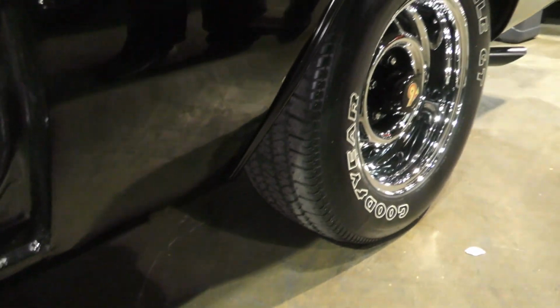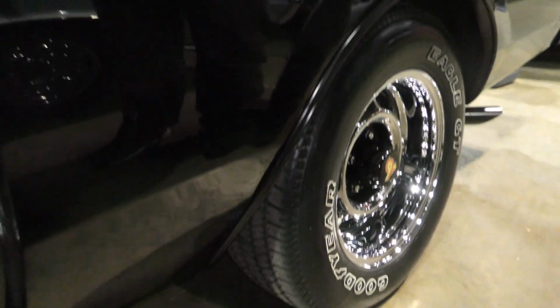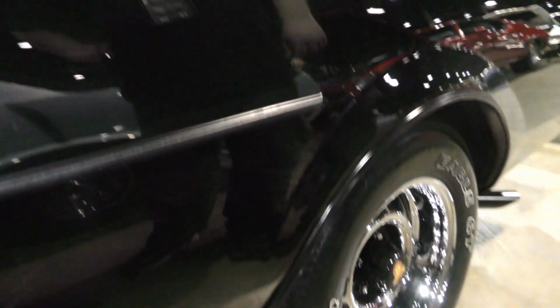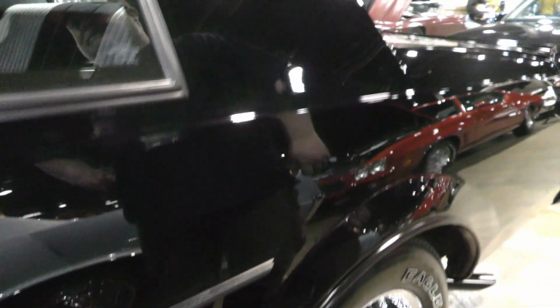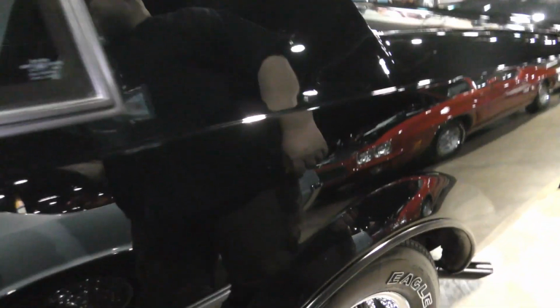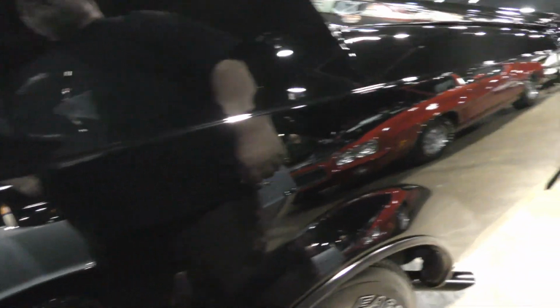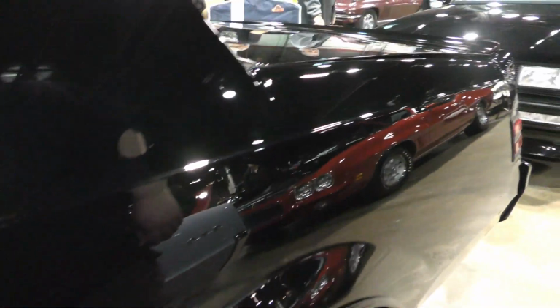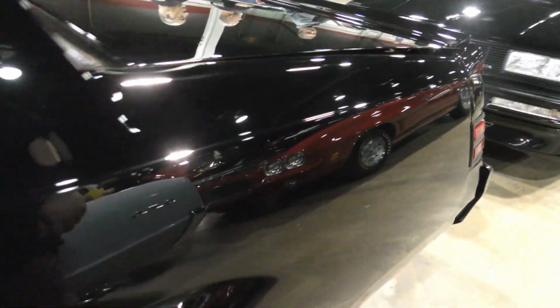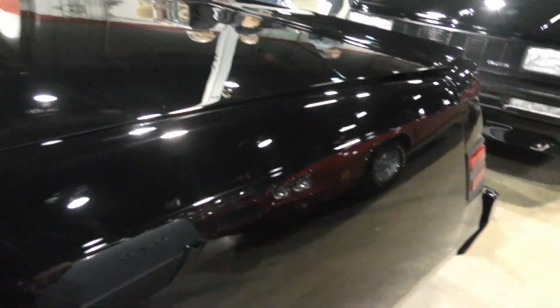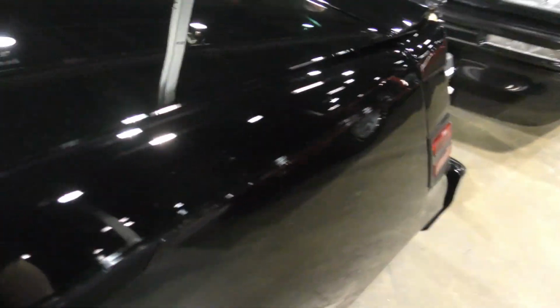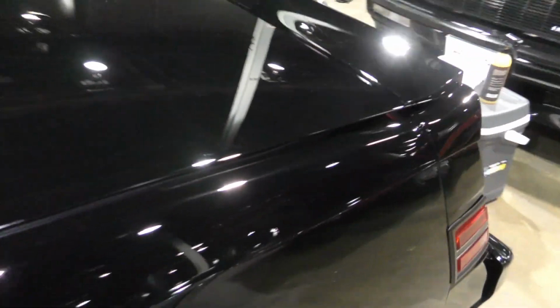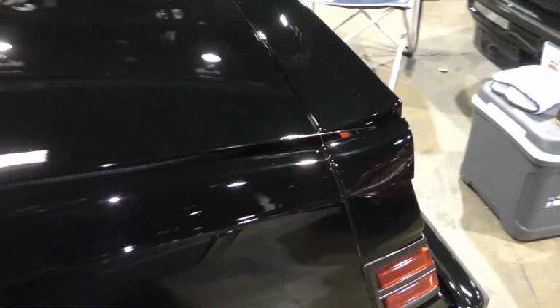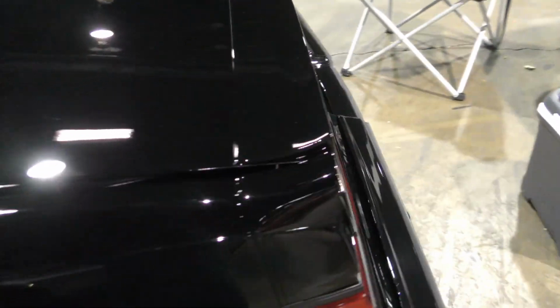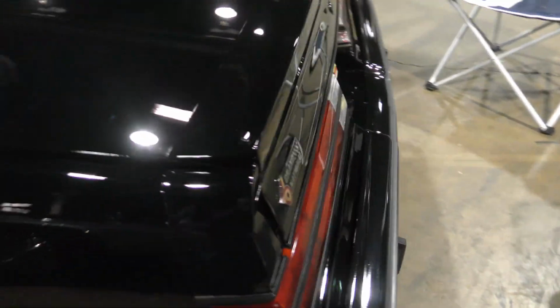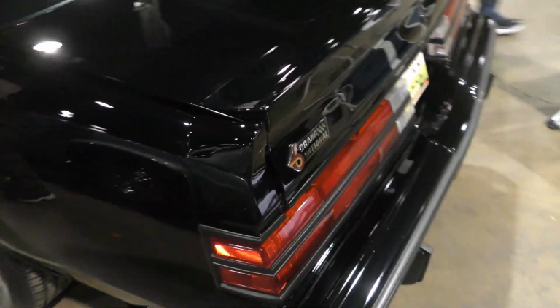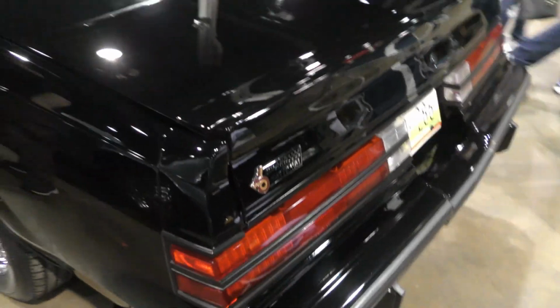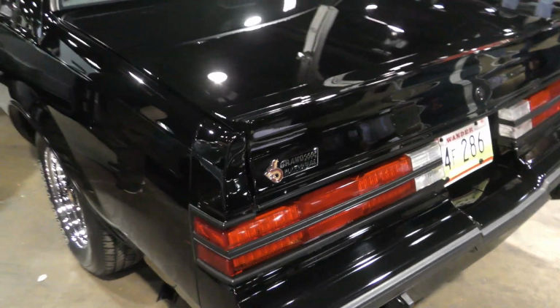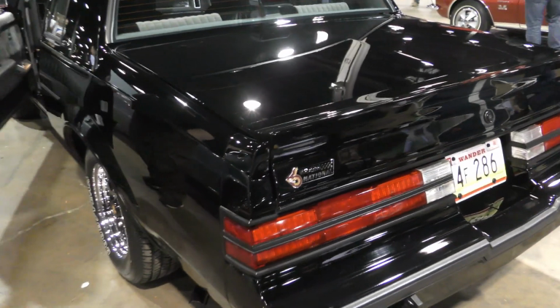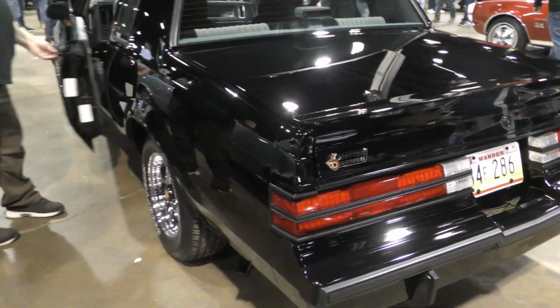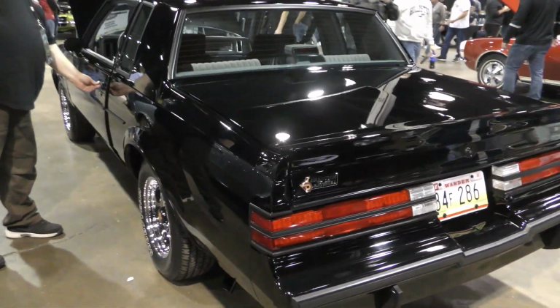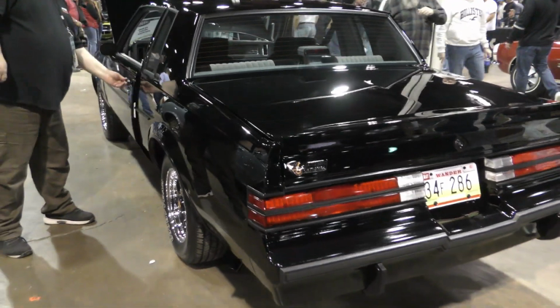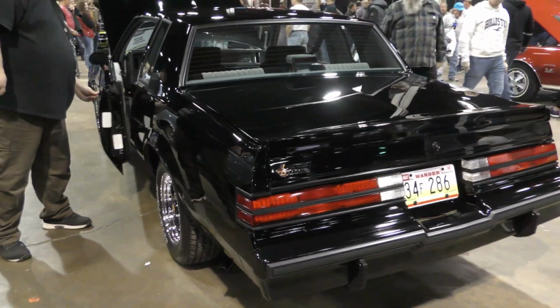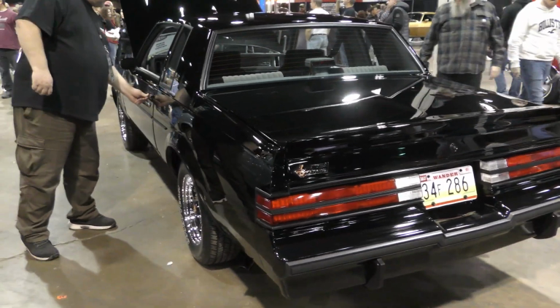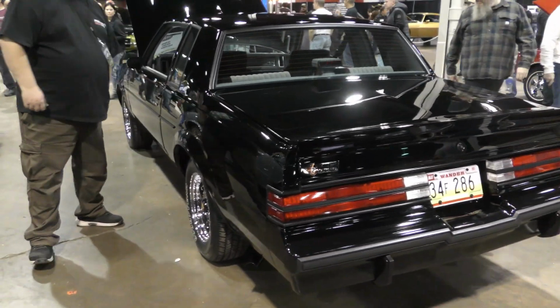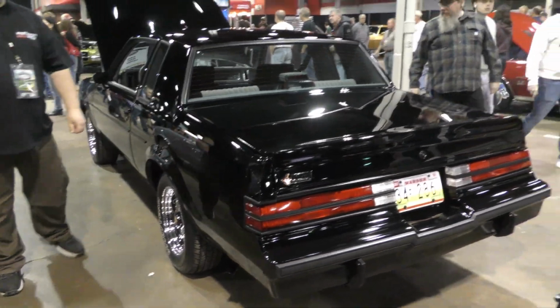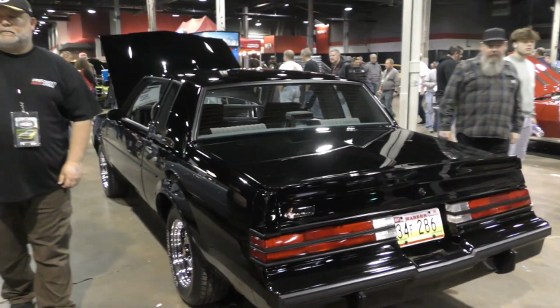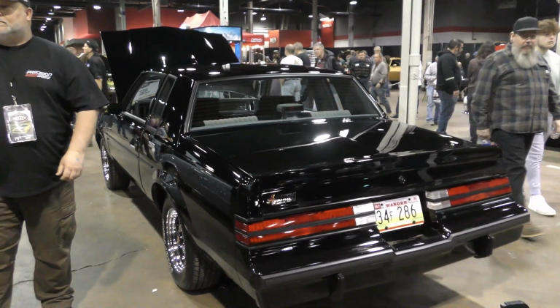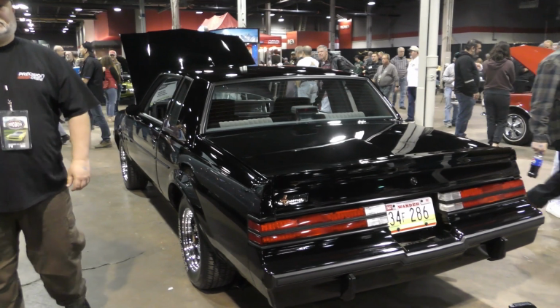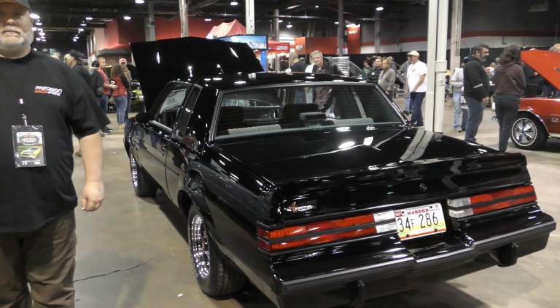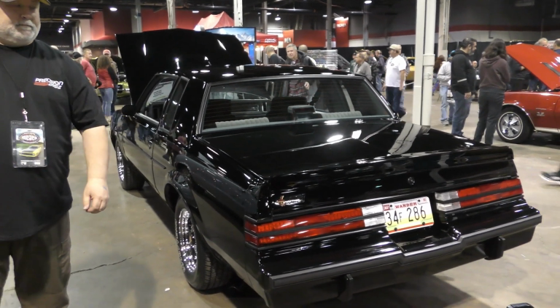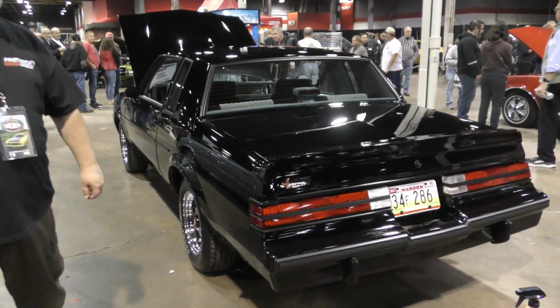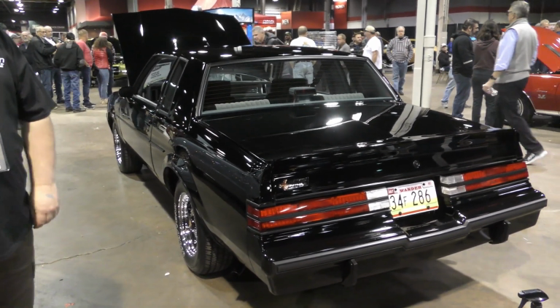This baby is clean. What area did you say you found this? It came from Detroit, out of Detroit. This baby is super clean, my man.